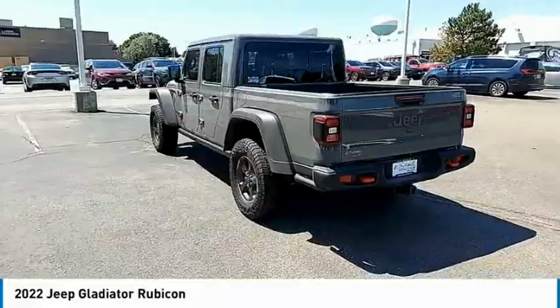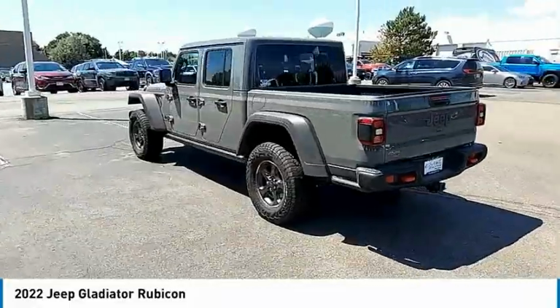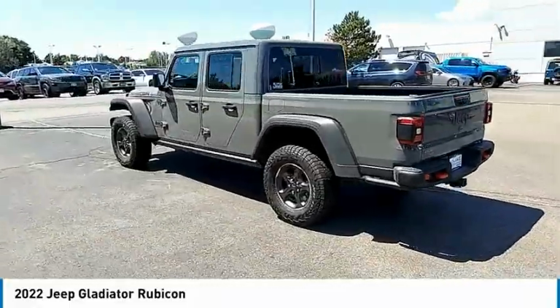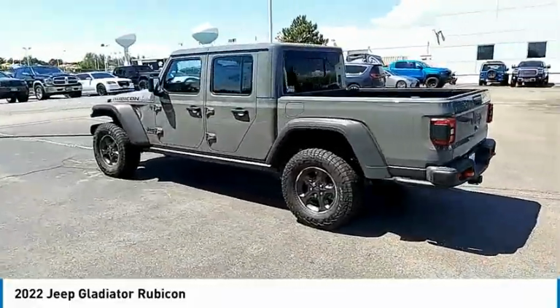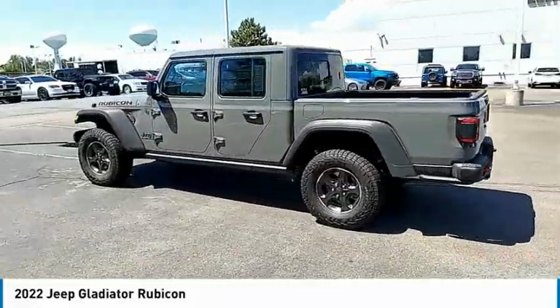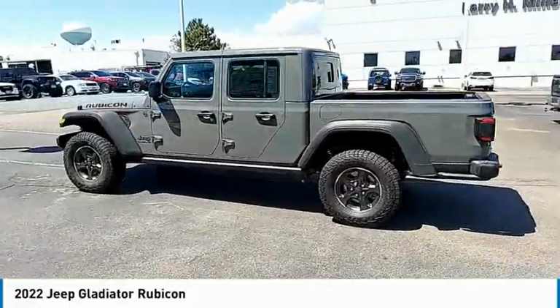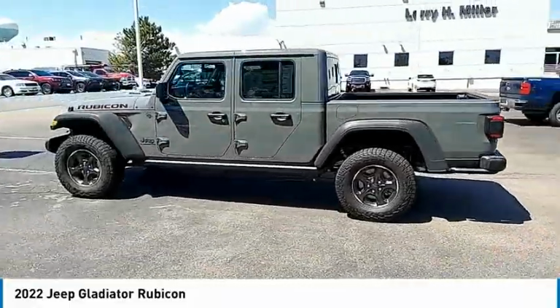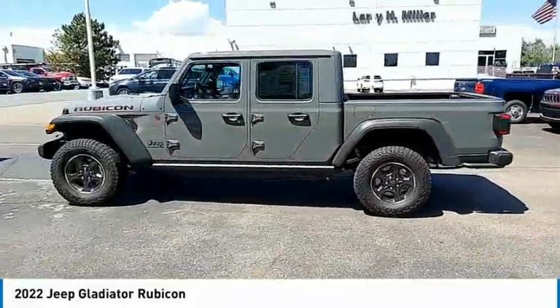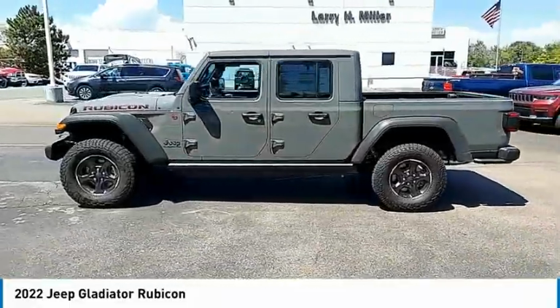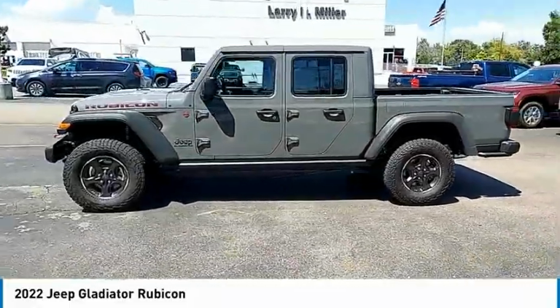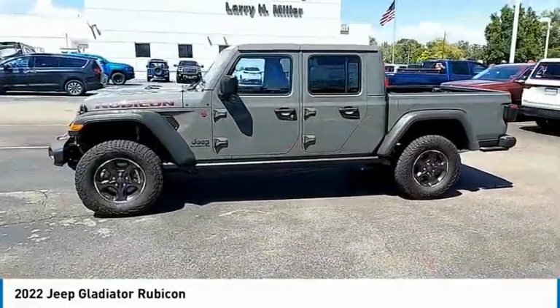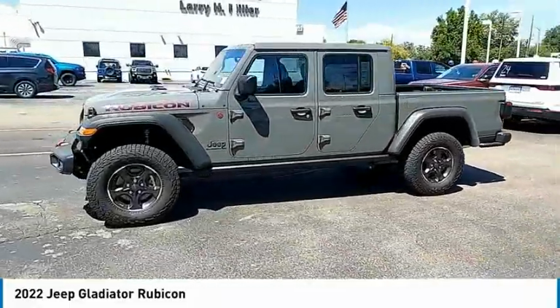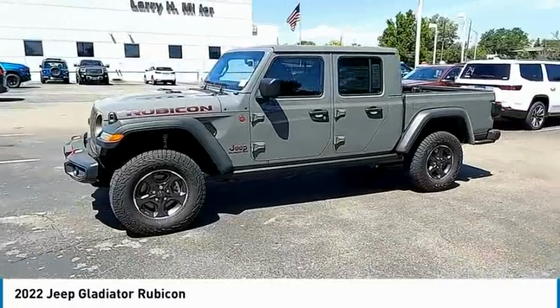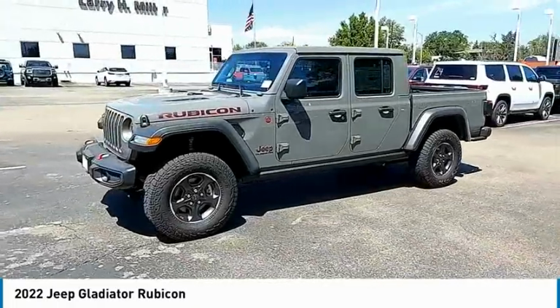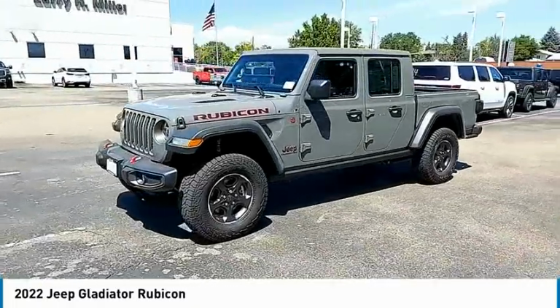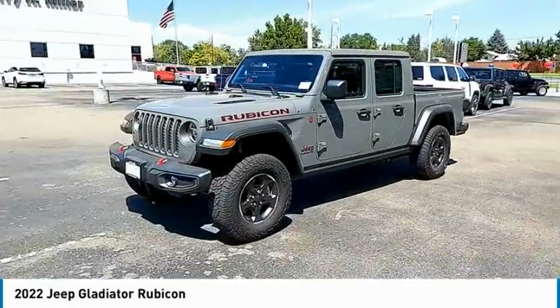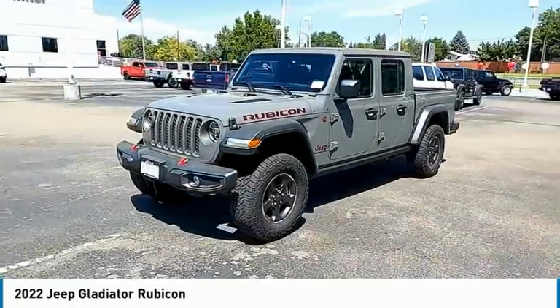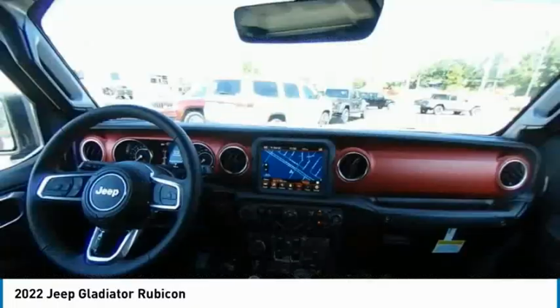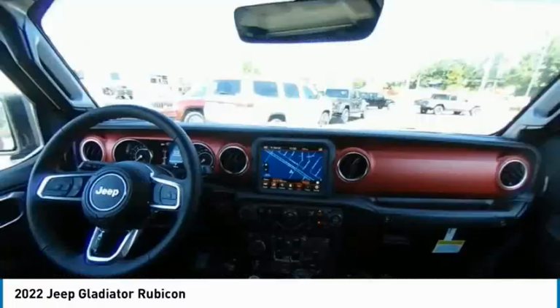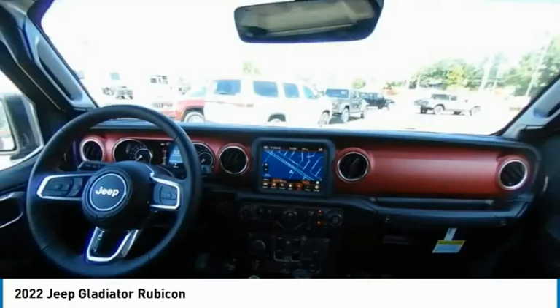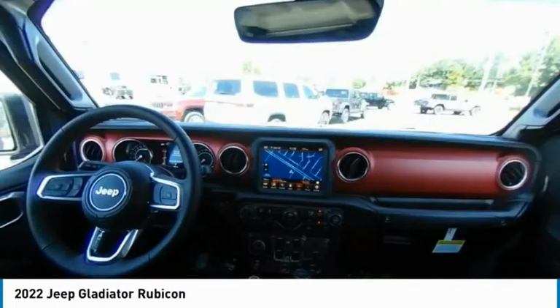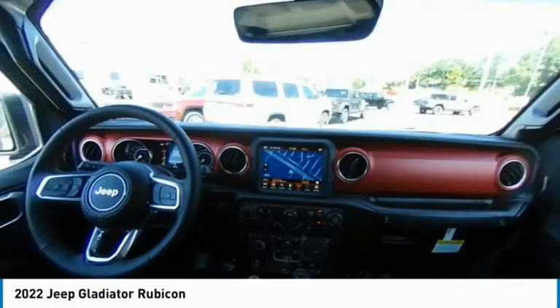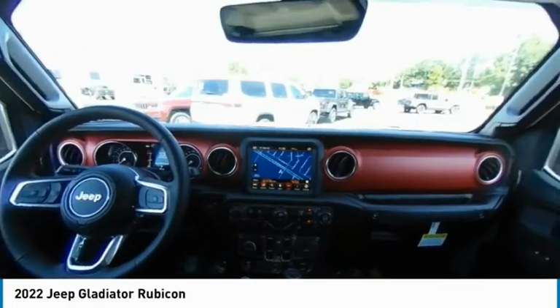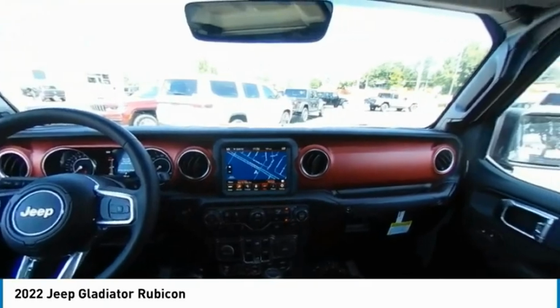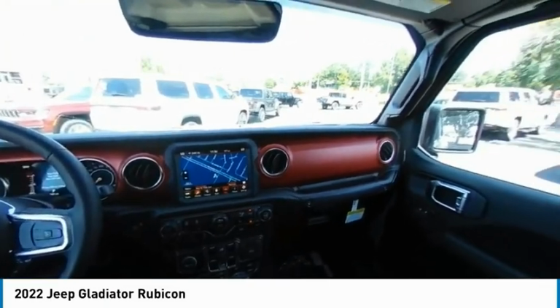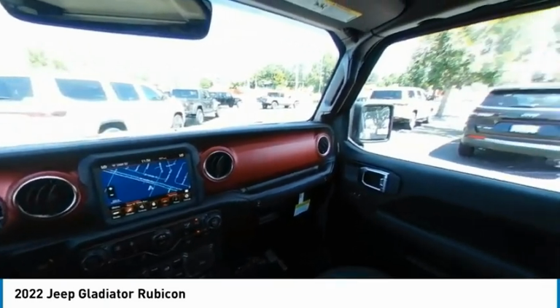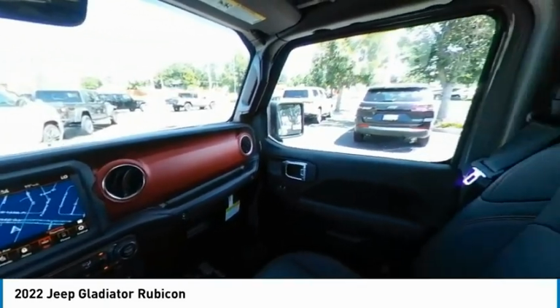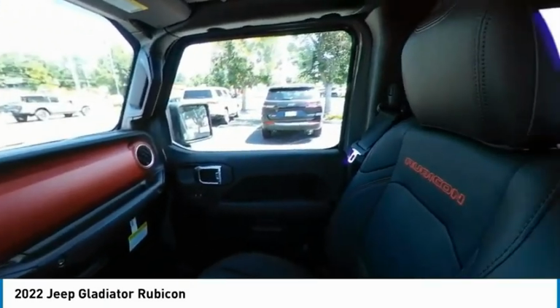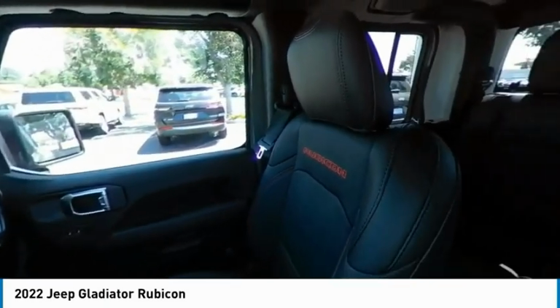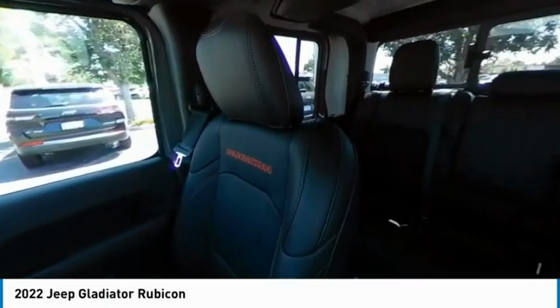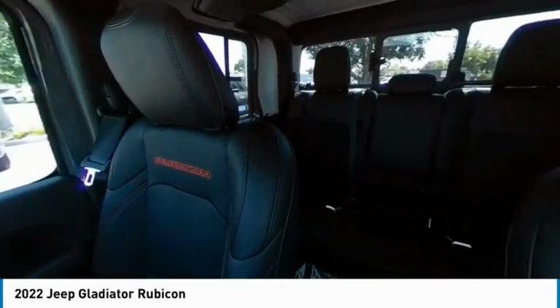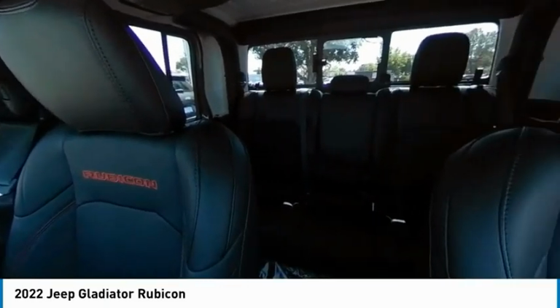Here are some of this vehicle's great options: four-wheel drive, tire pressure monitor, tow hitch, heated mirrors, aluminum wheels, brake assist, traction control, stability control, daytime running lights, front license plate bracket.